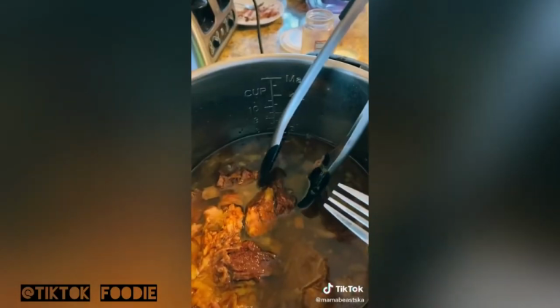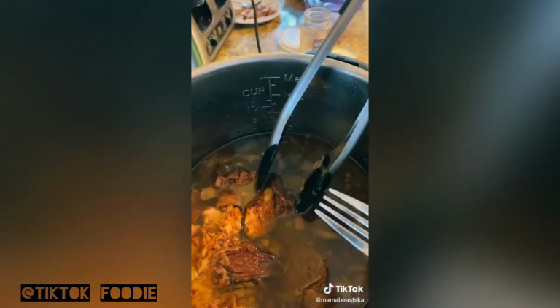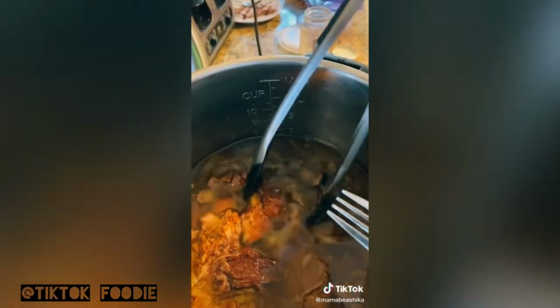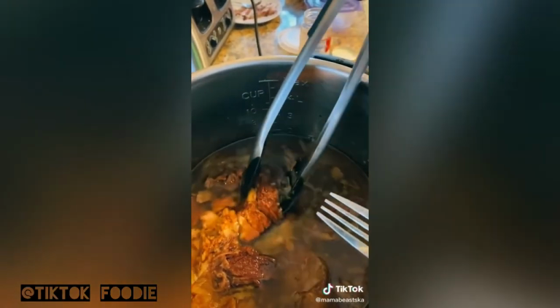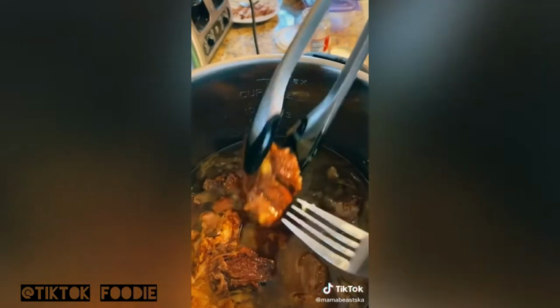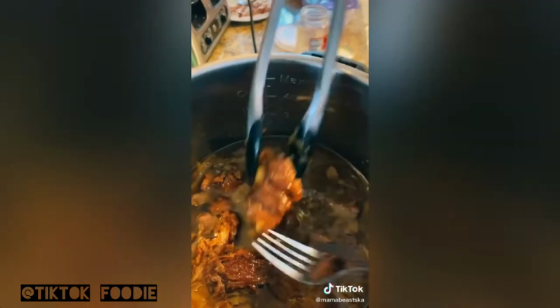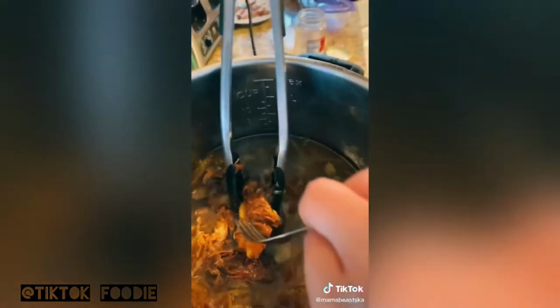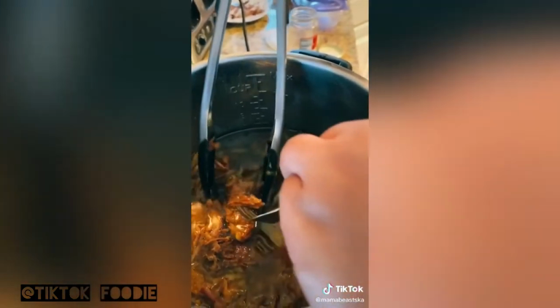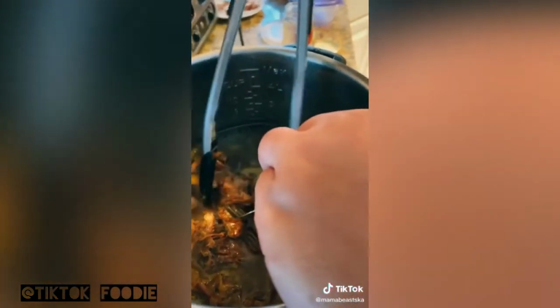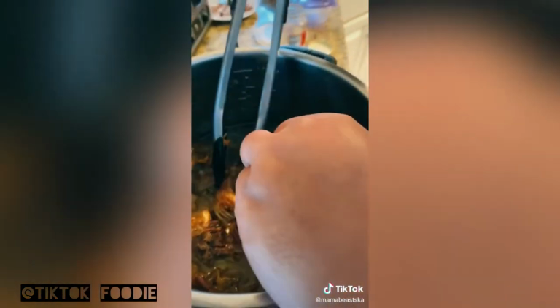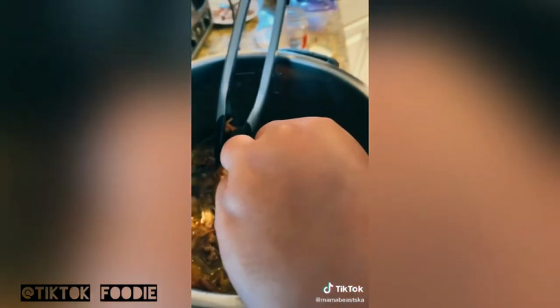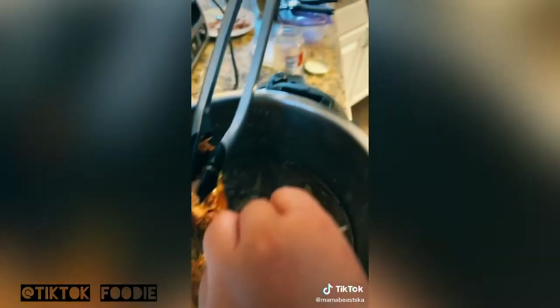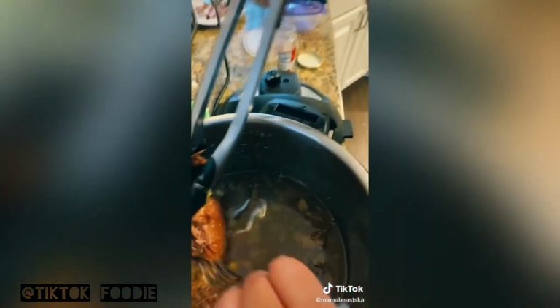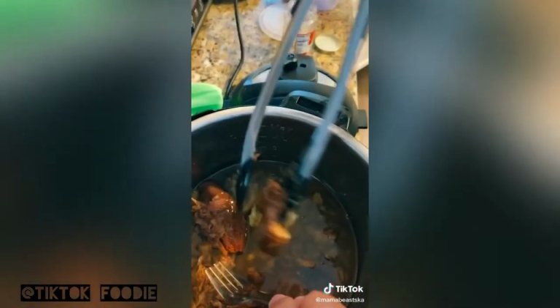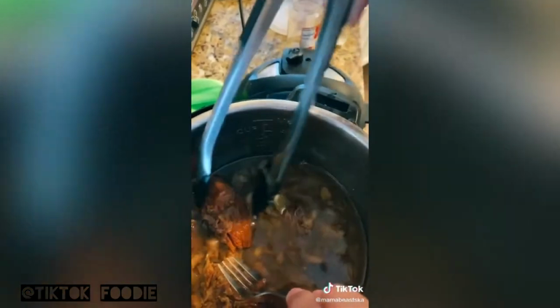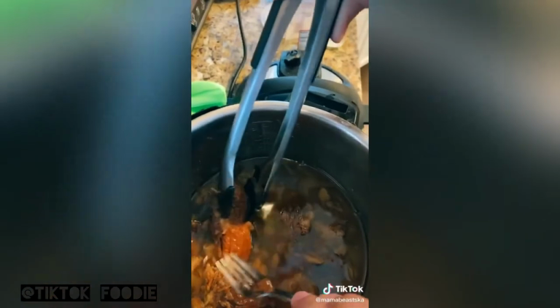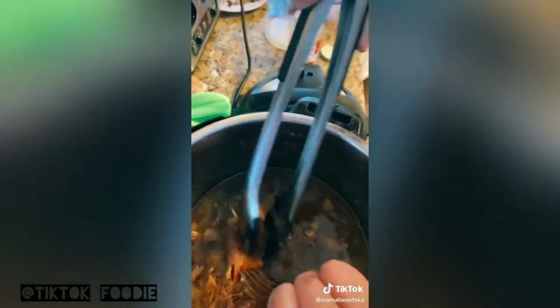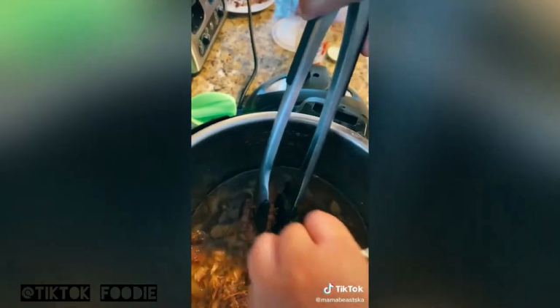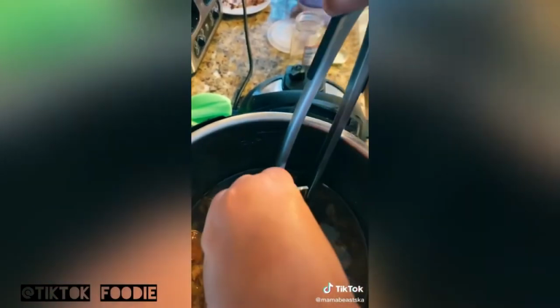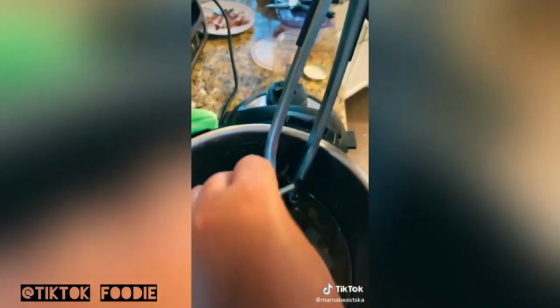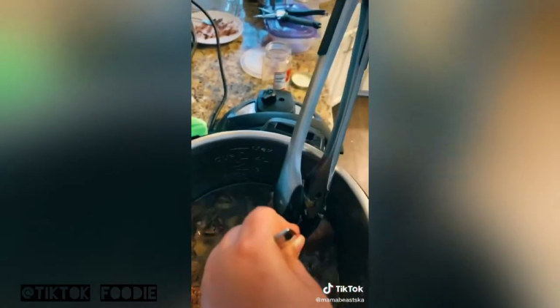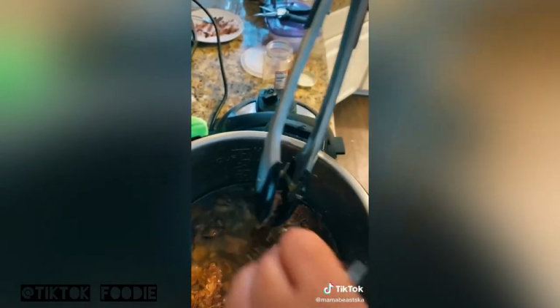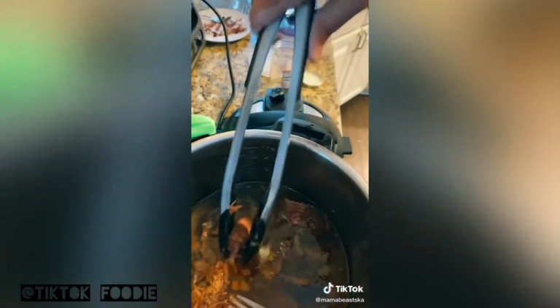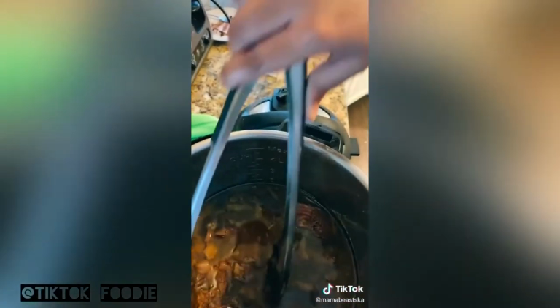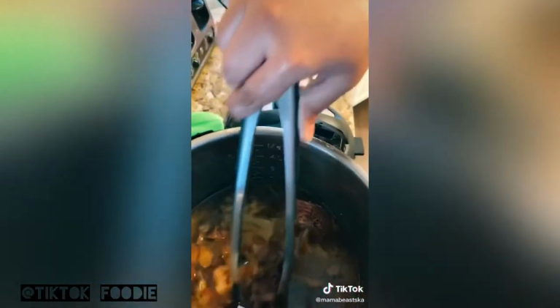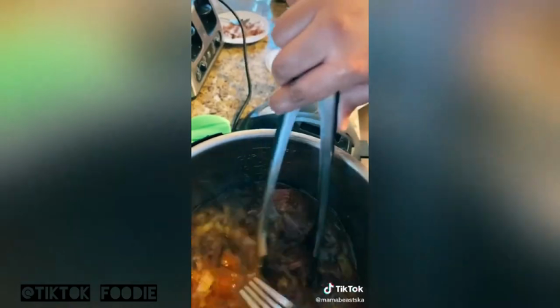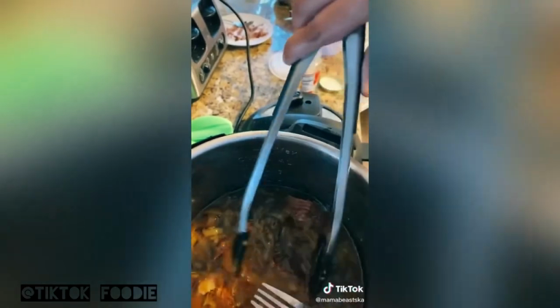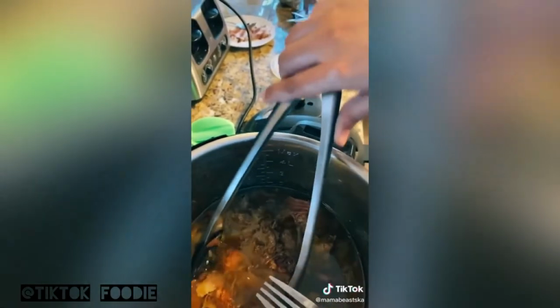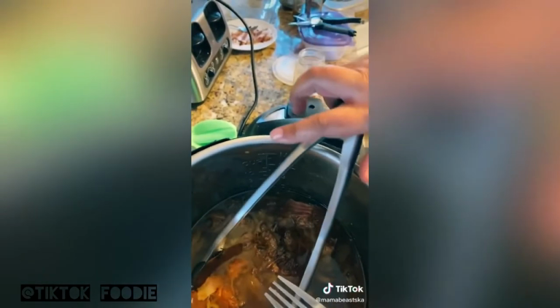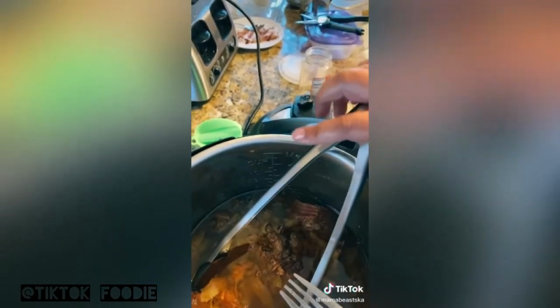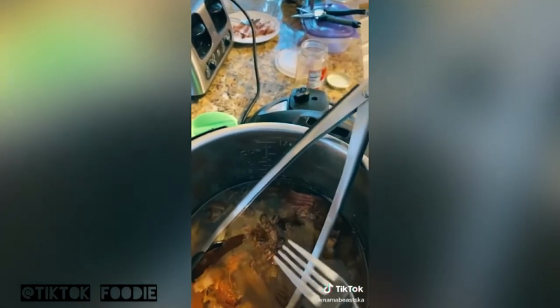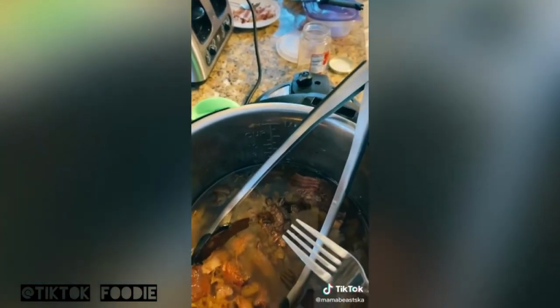The pot roast is done, and I just want to show you how tender this is — I can literally pull it apart with a fork. The meat just comes apart so easily. If you want to add vegetables, just put some carrots and potatoes in and put the pot on sauté for about 10 minutes.